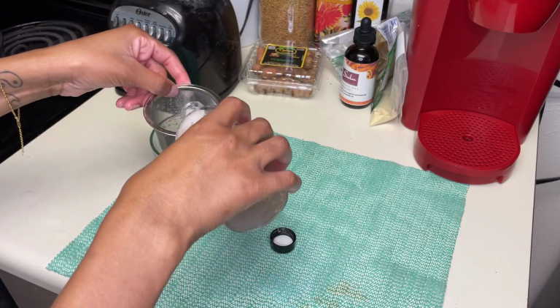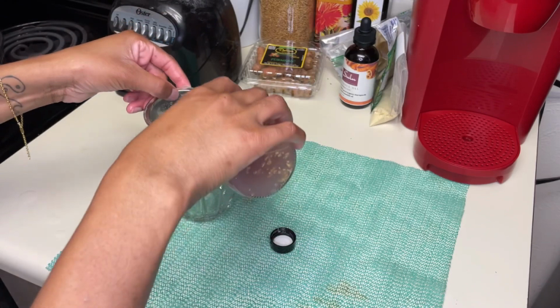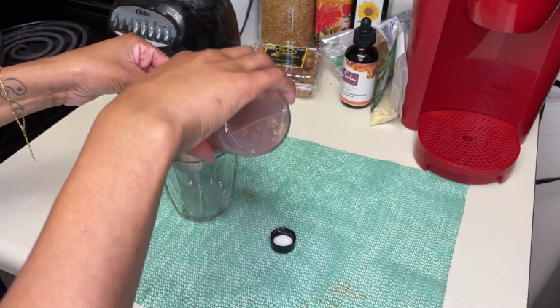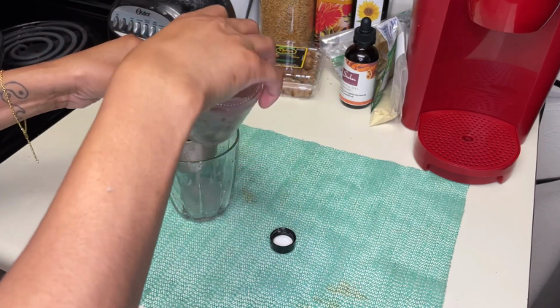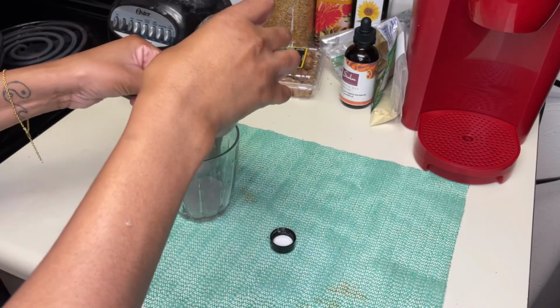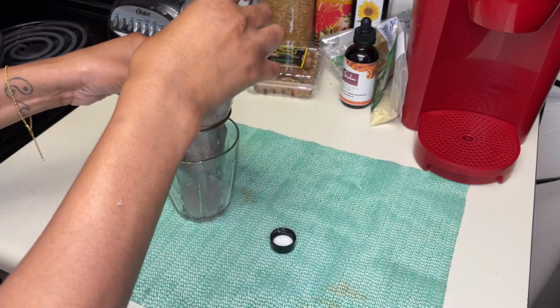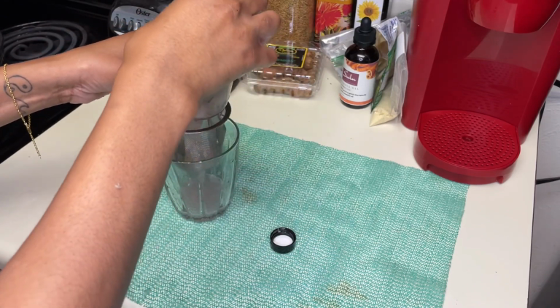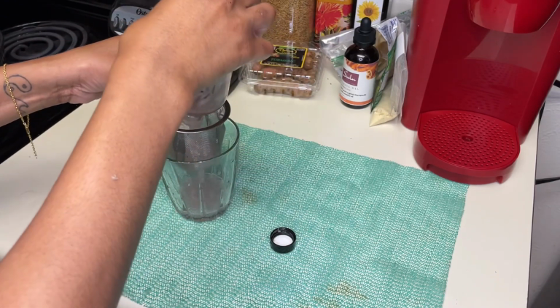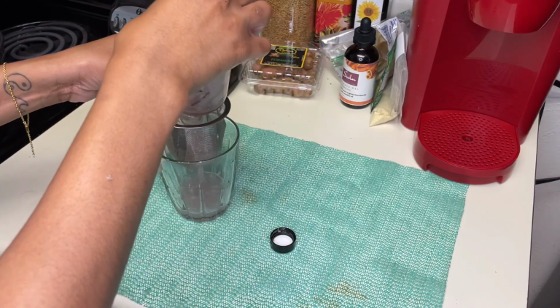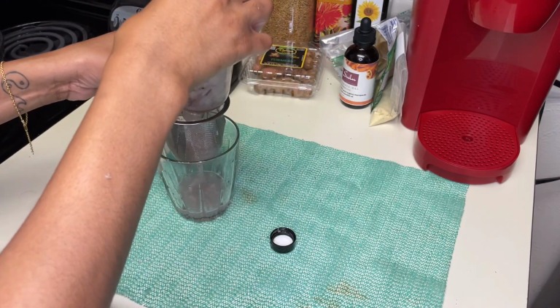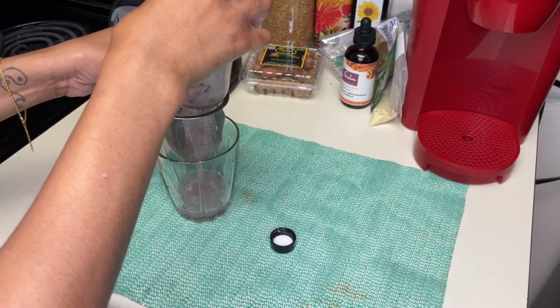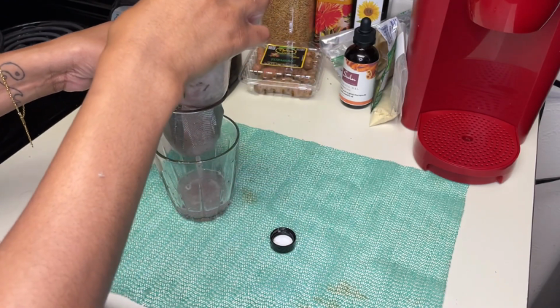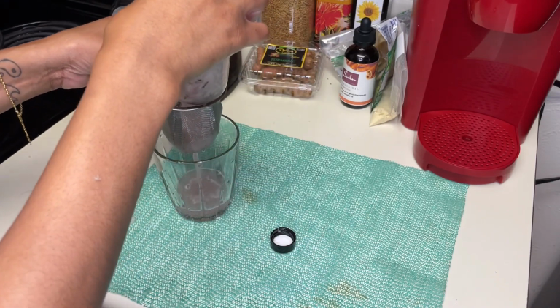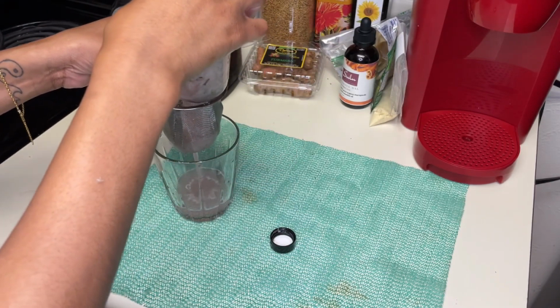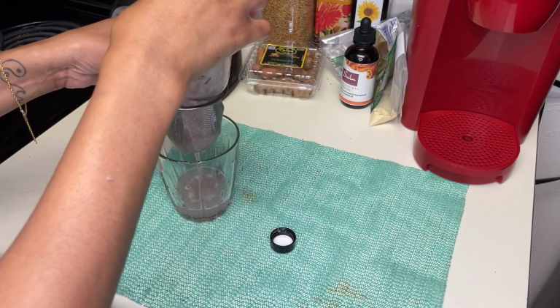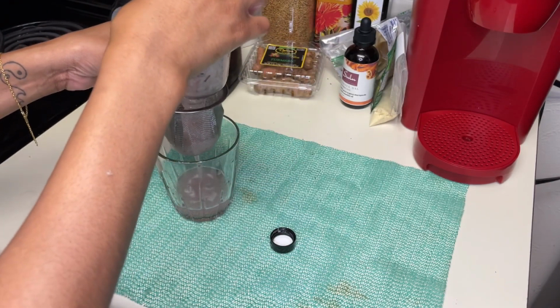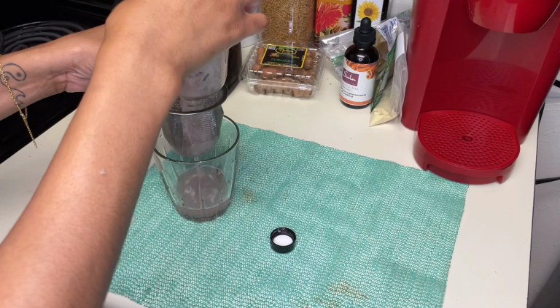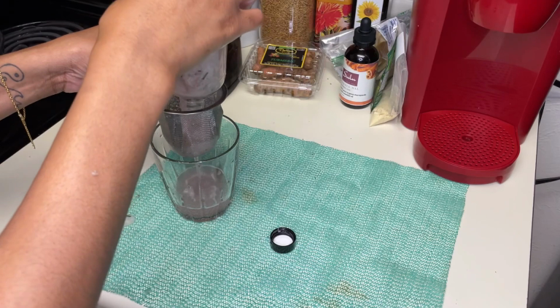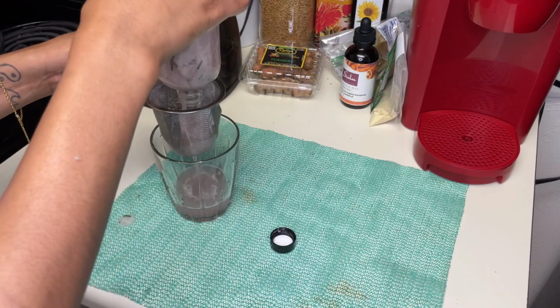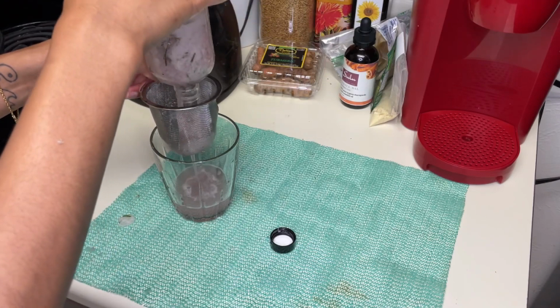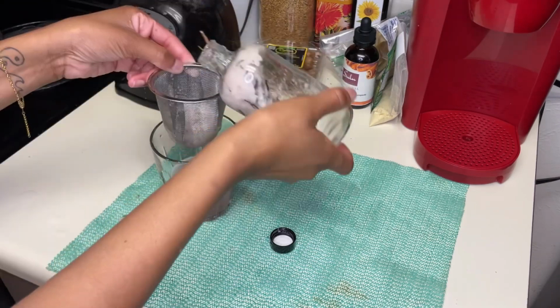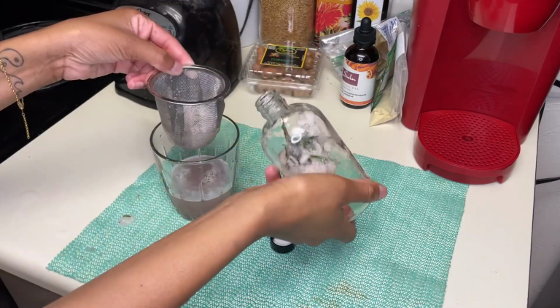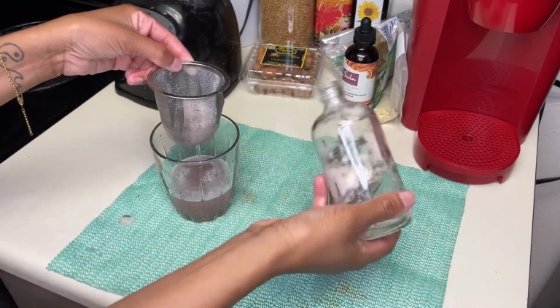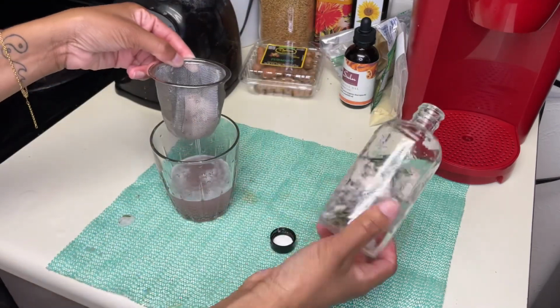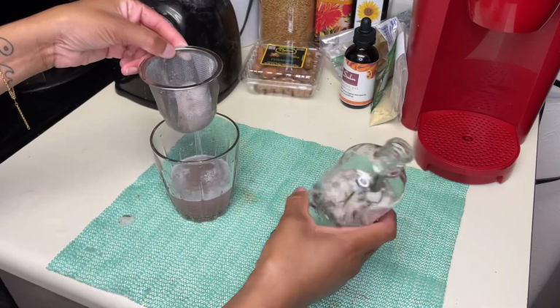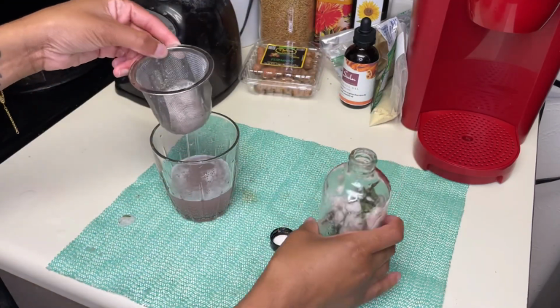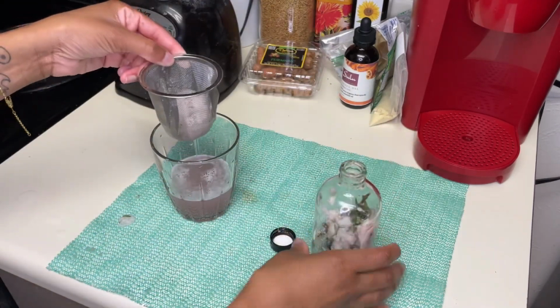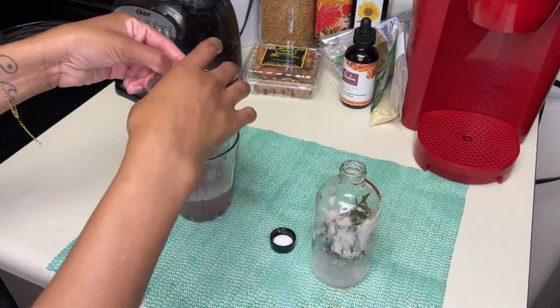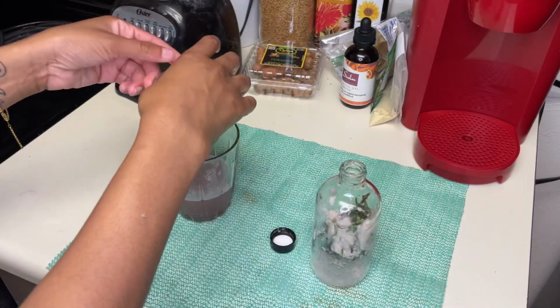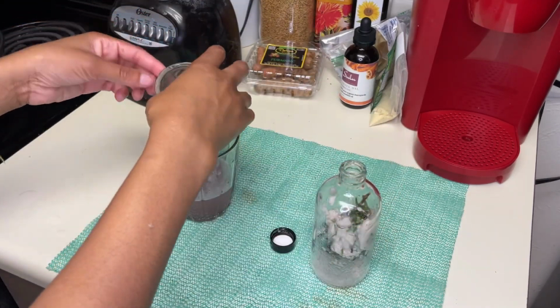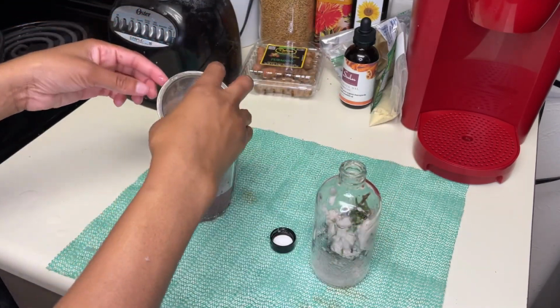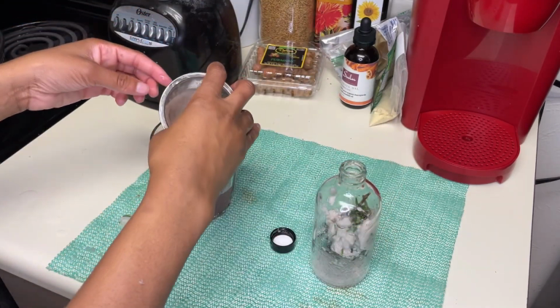I found a strainer that I used to use for tea, and I'm just going to try to put that juice through the strainer. It still didn't get everything, but it got the majority of the pulp out.